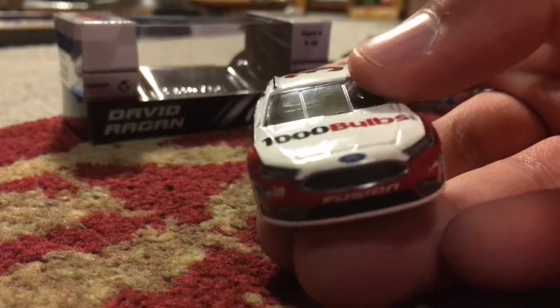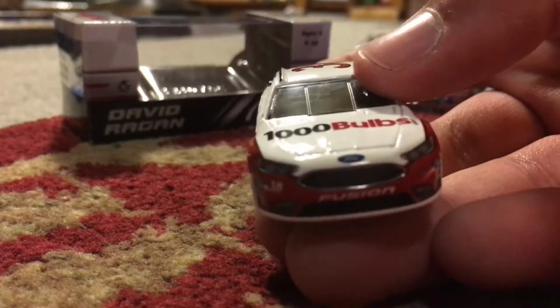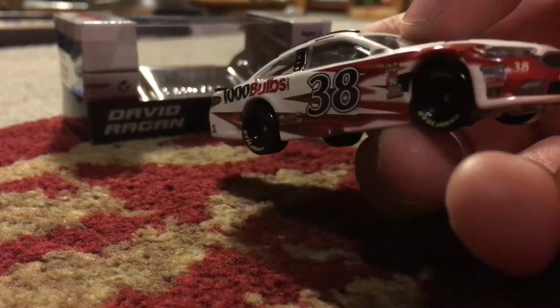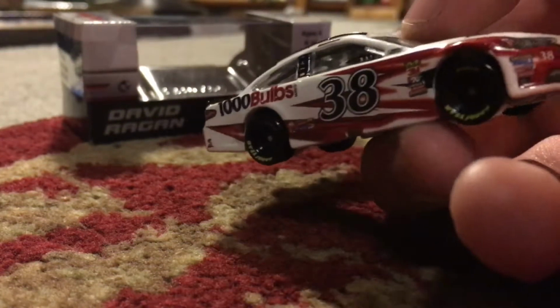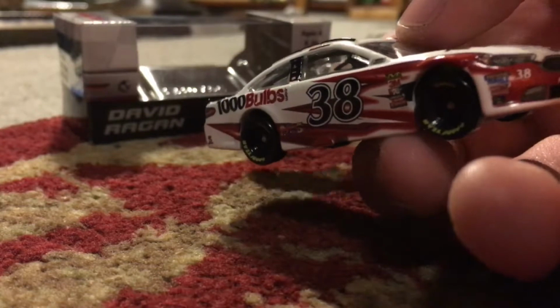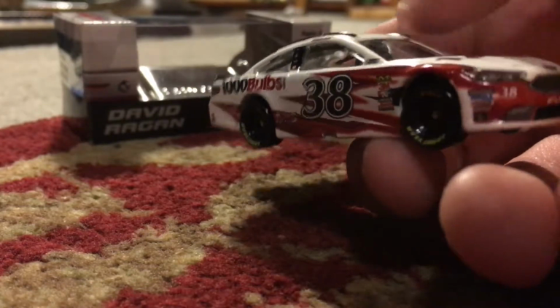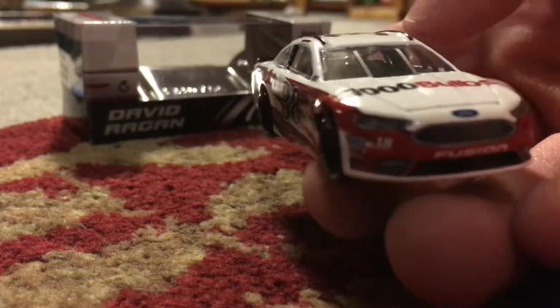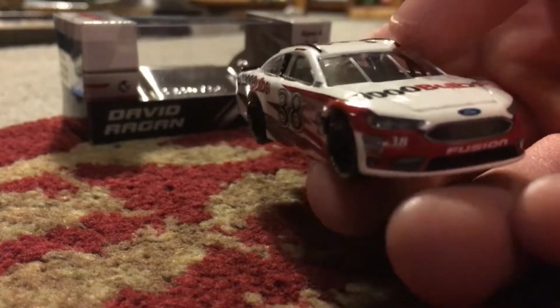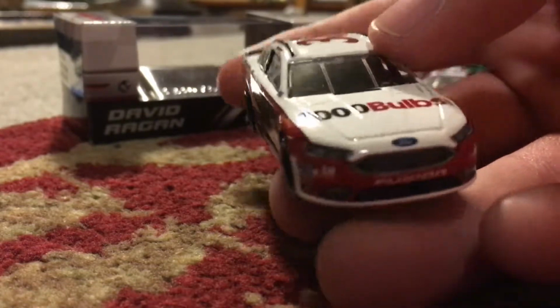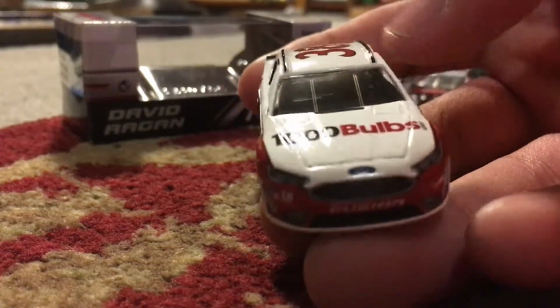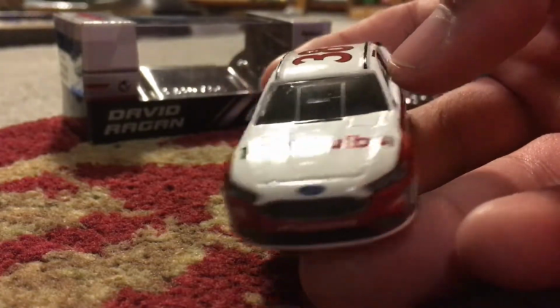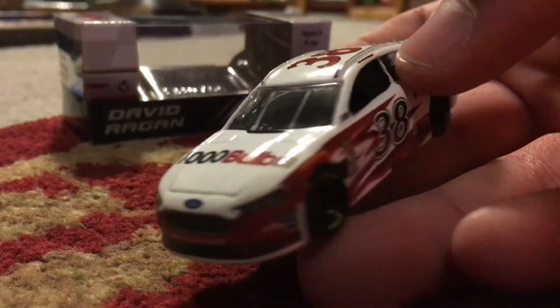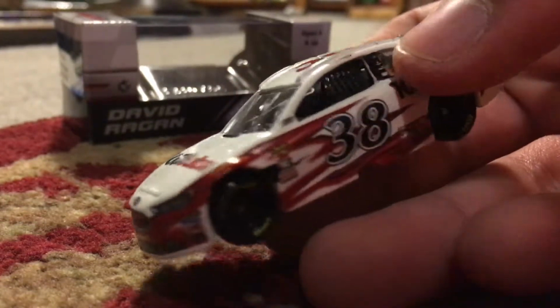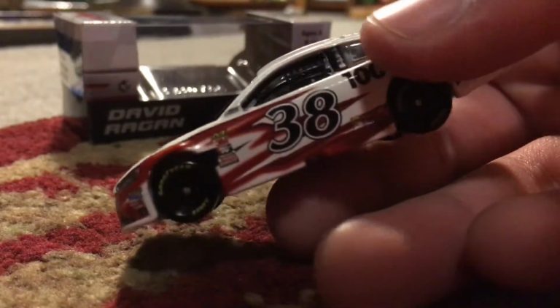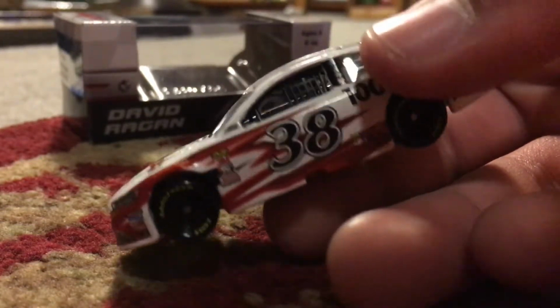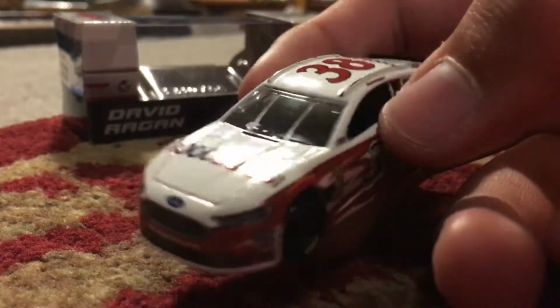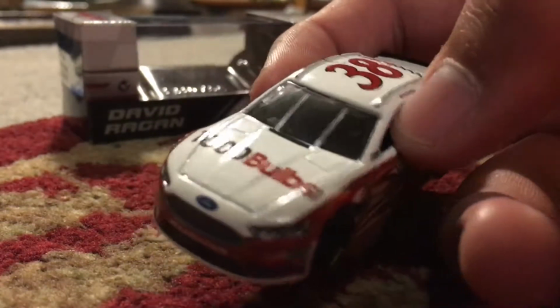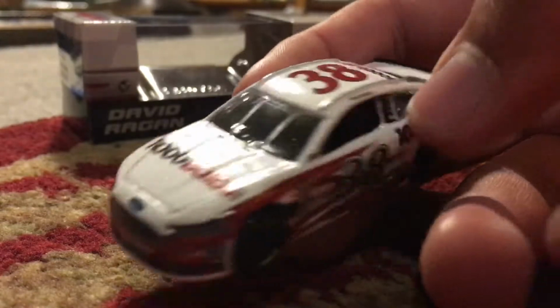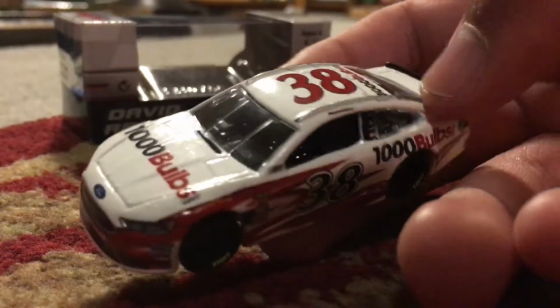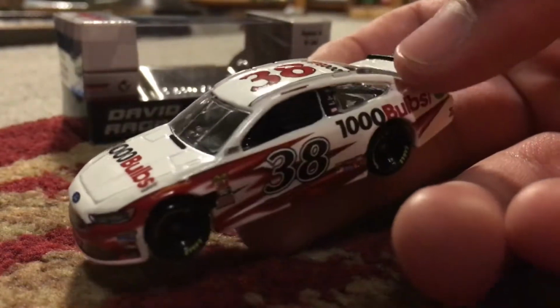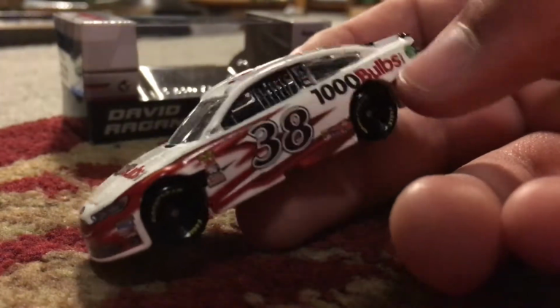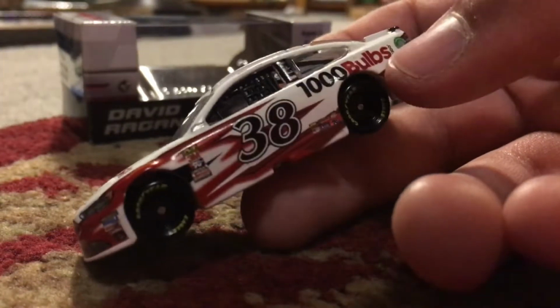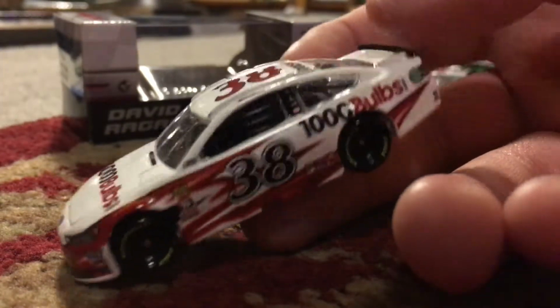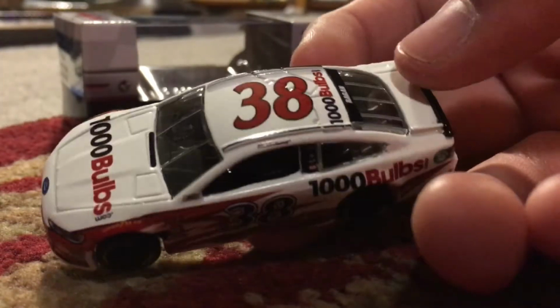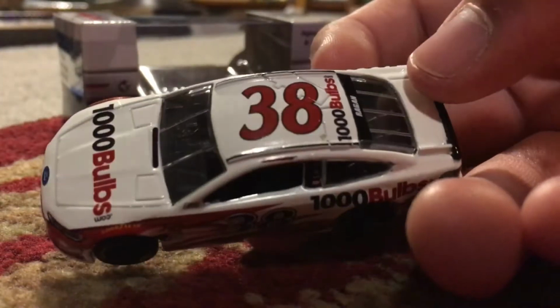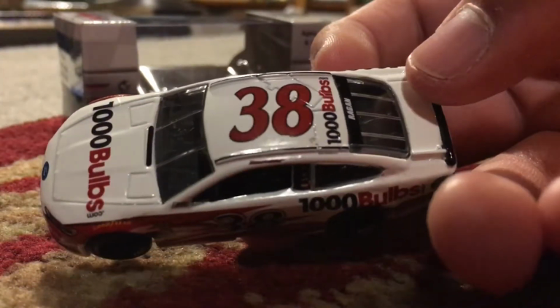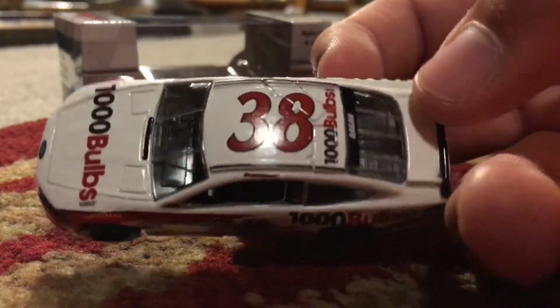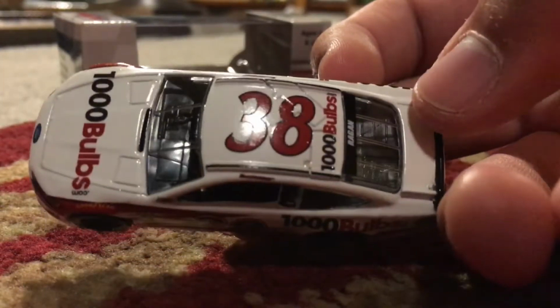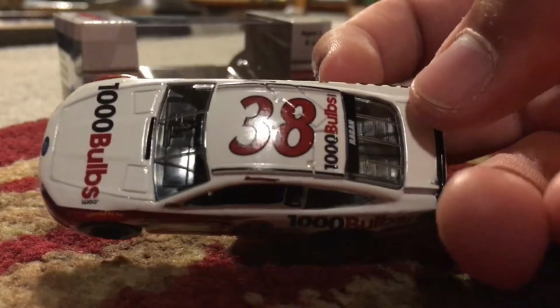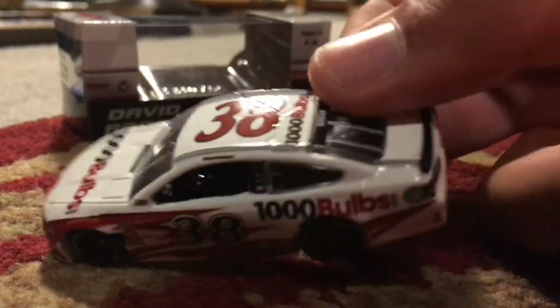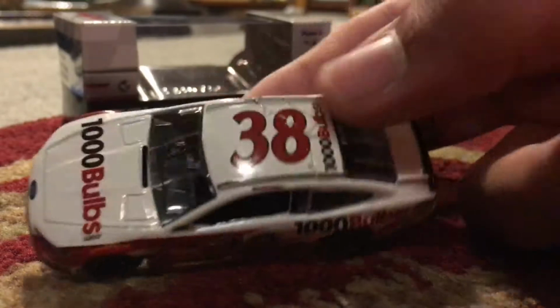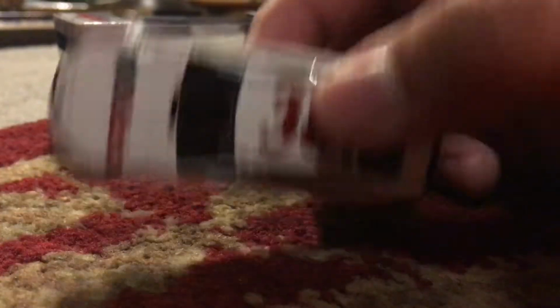This car also ran at Auto Club Speedway in Fontana. I did see this car in person but I kind of didn't pay attention to it. I saw David Ragan though.